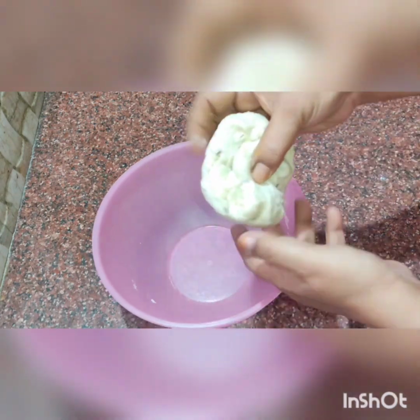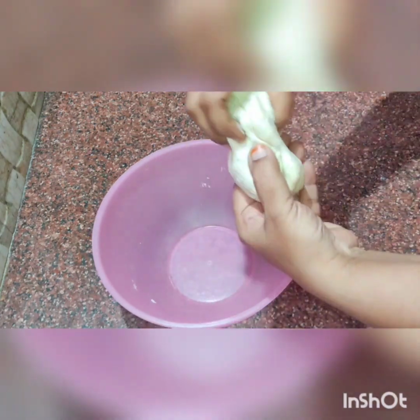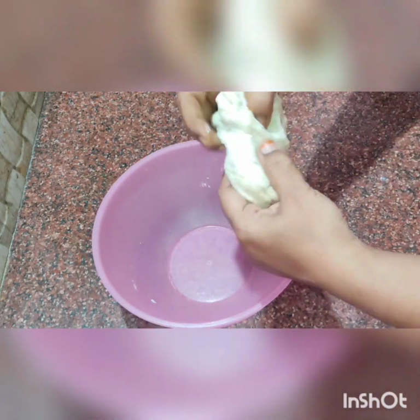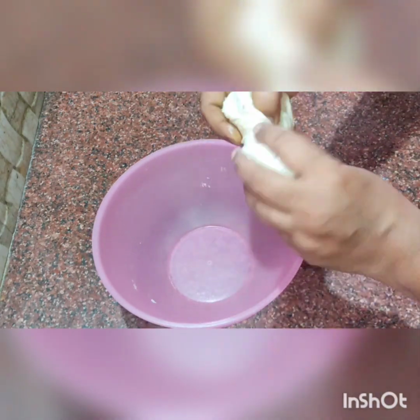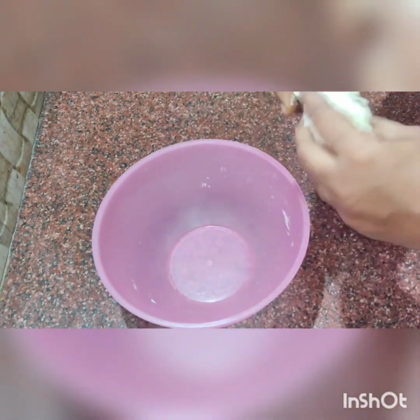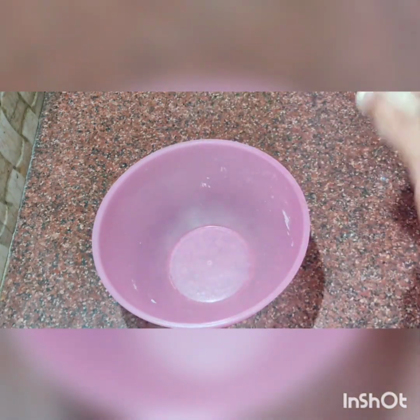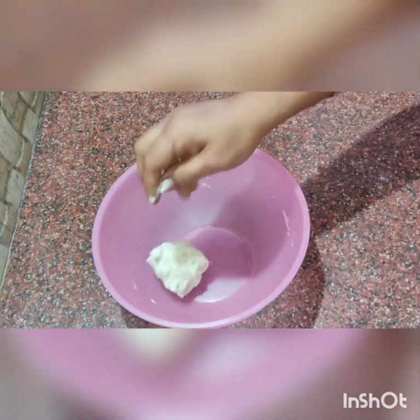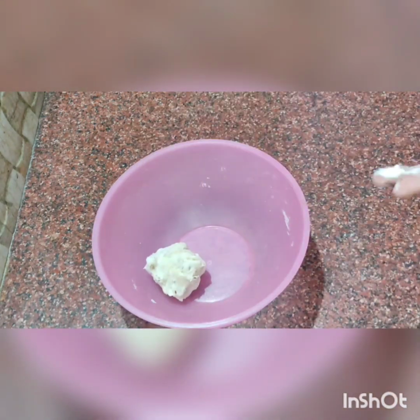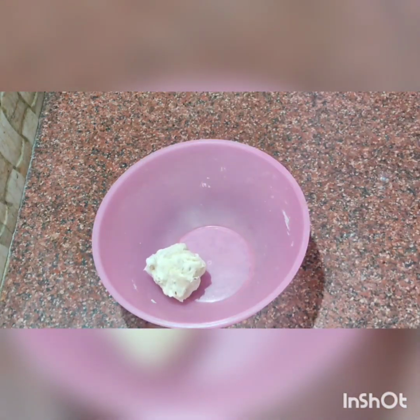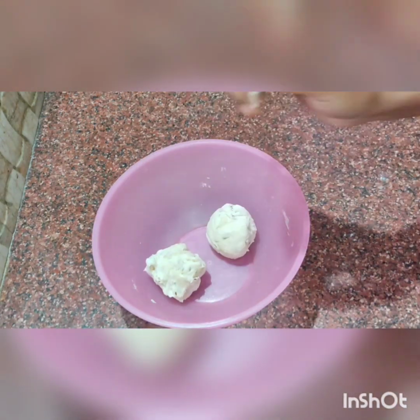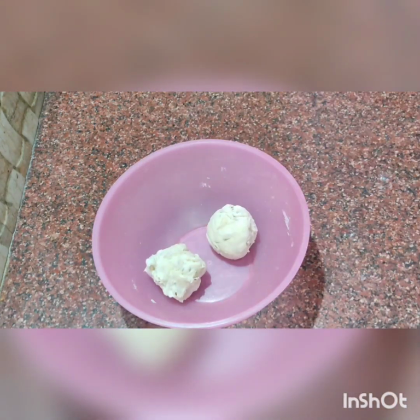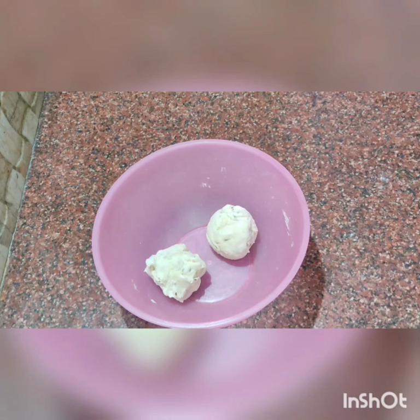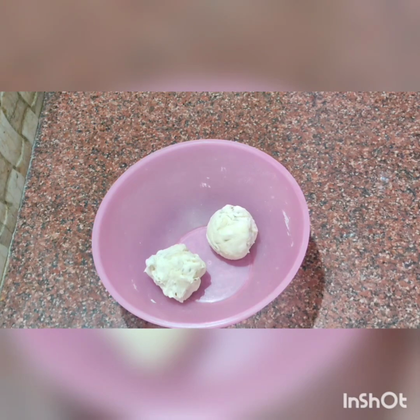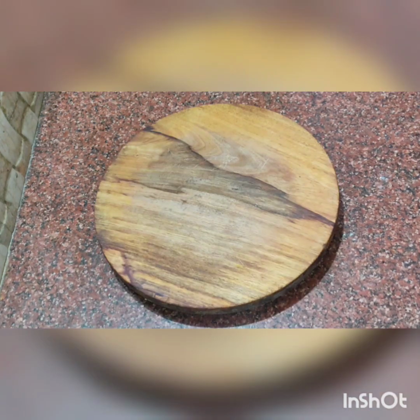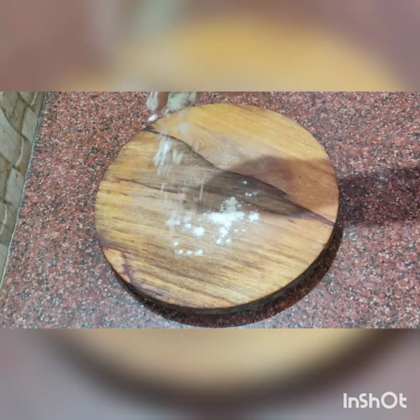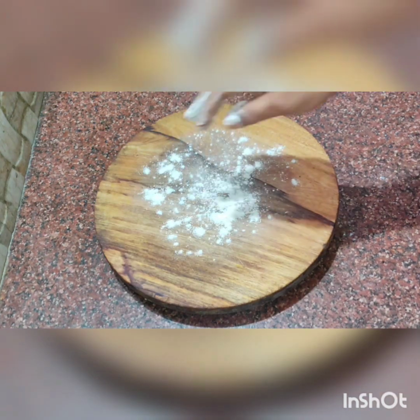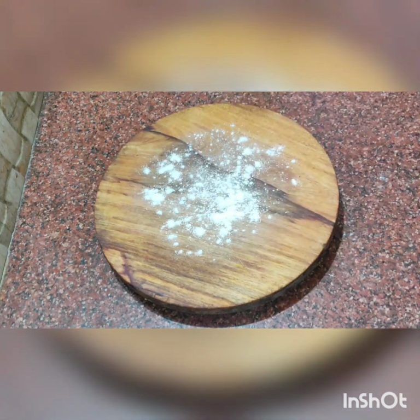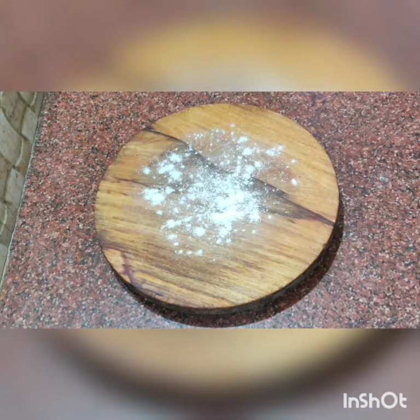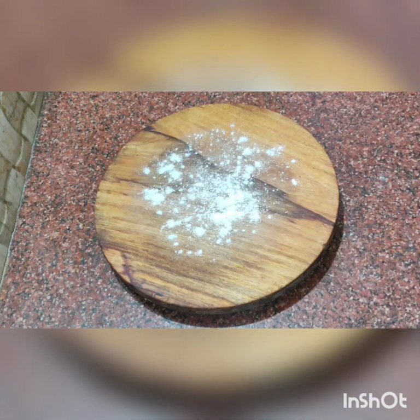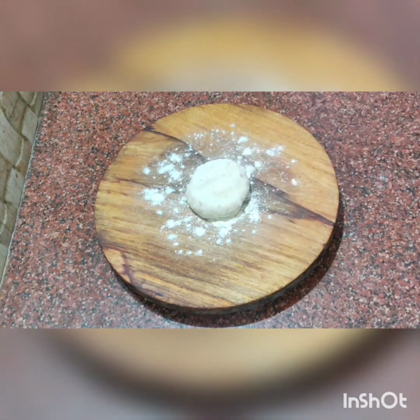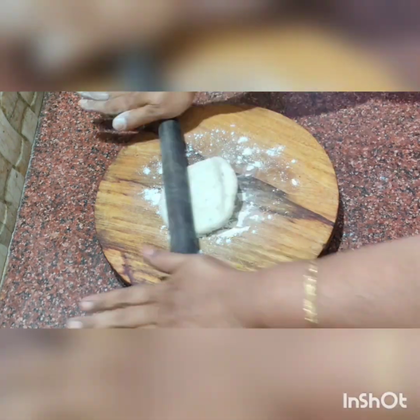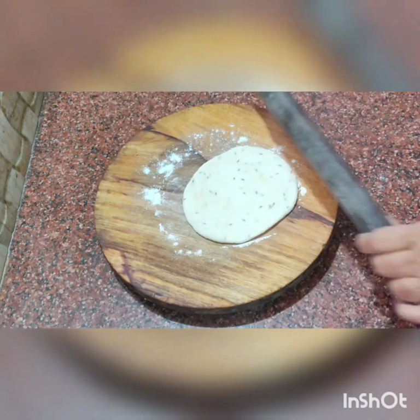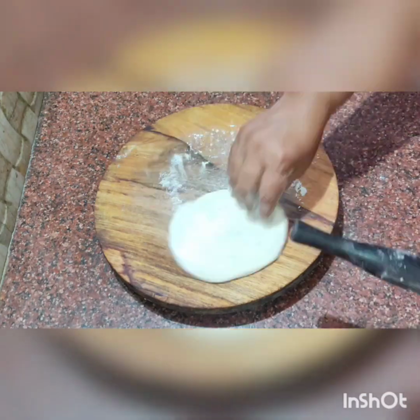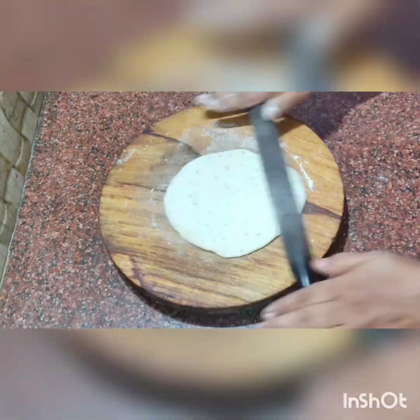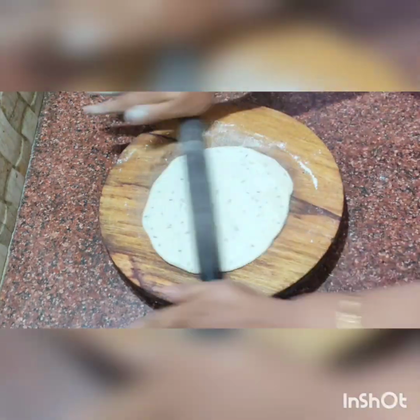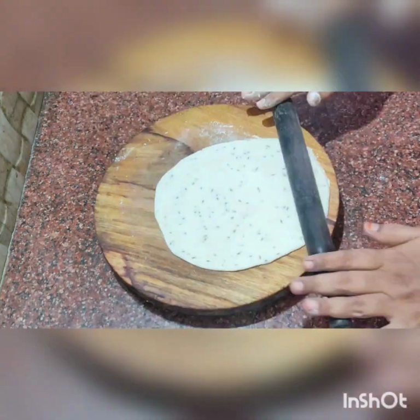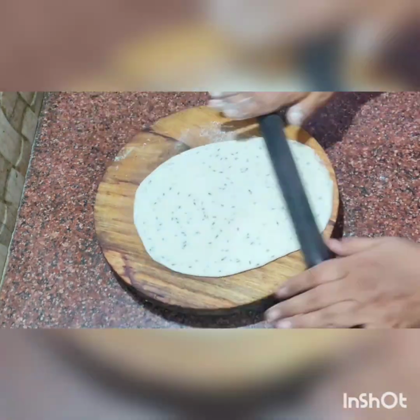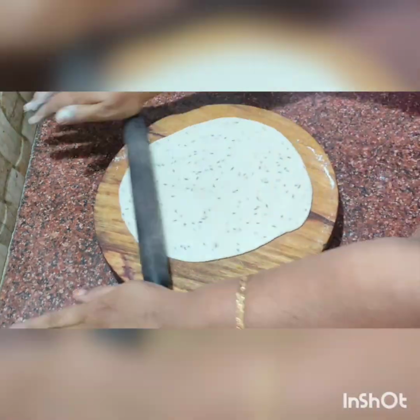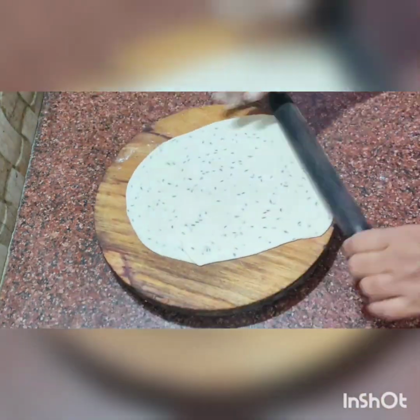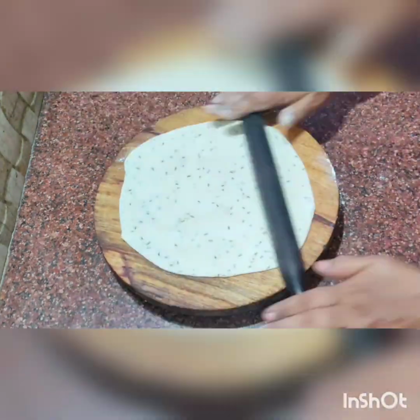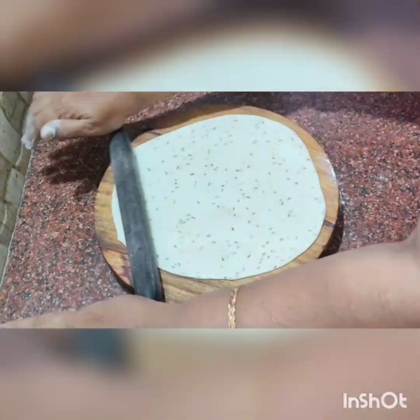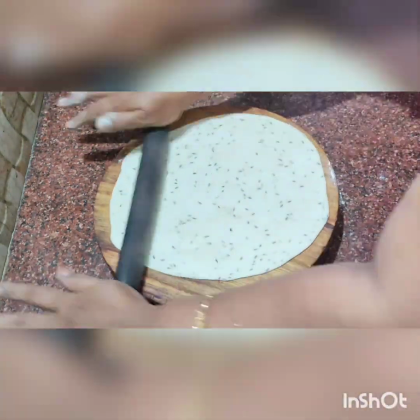Divide it into three parts. Now we have to divide the parts. We can roll two chapatis — roll it in a small size.